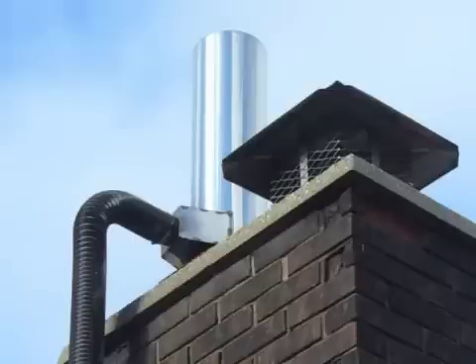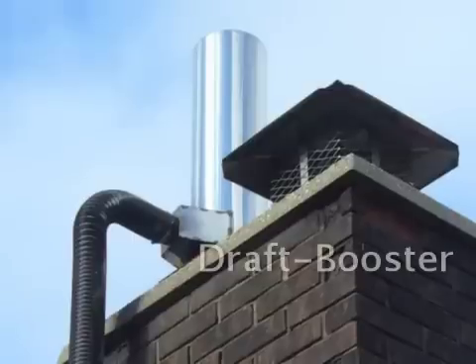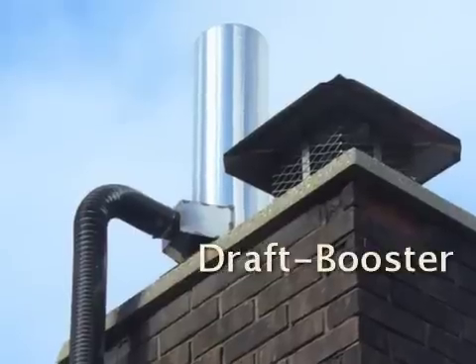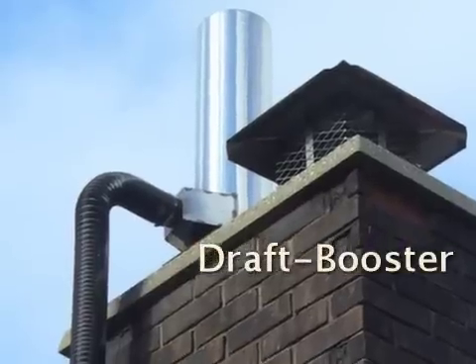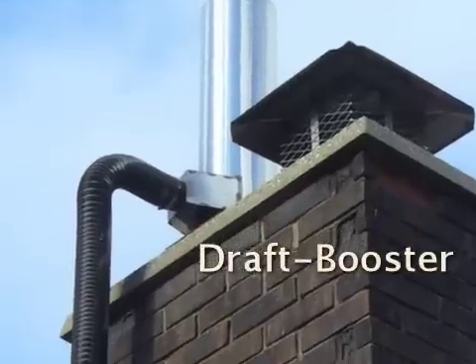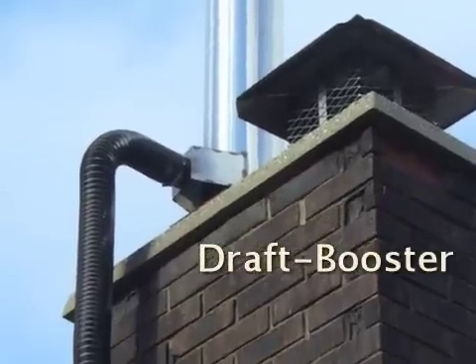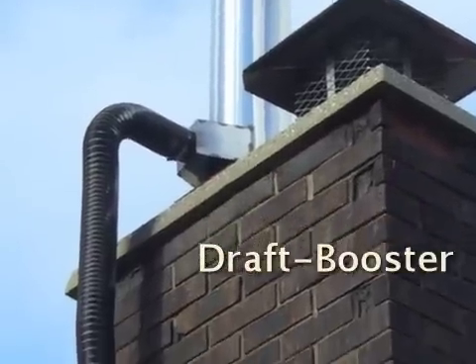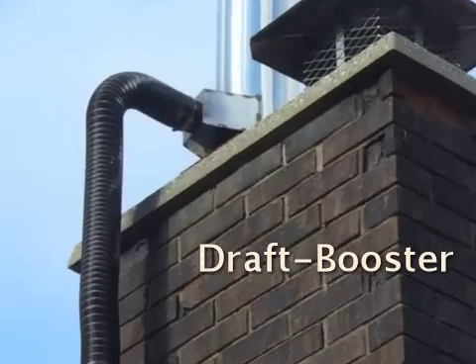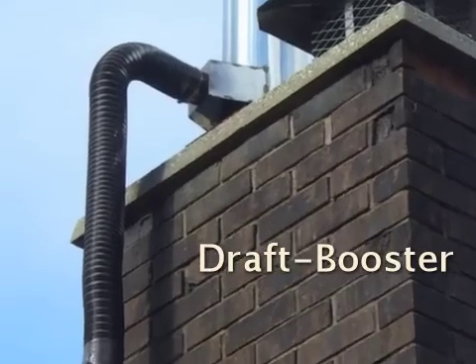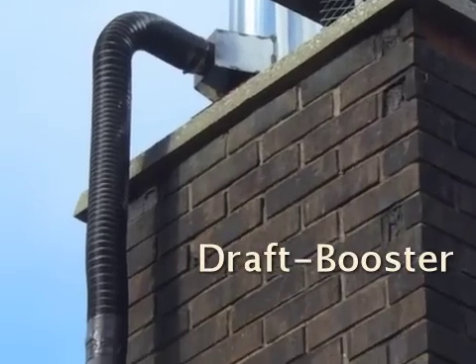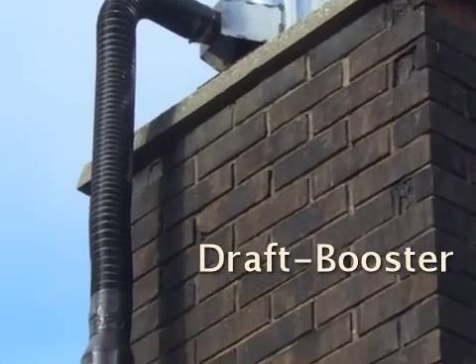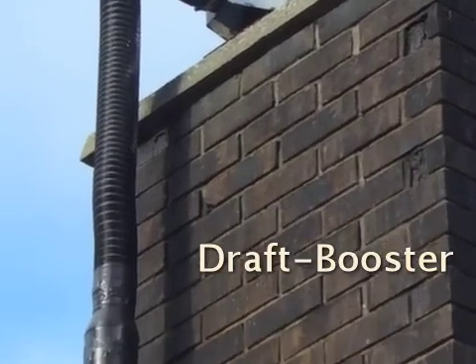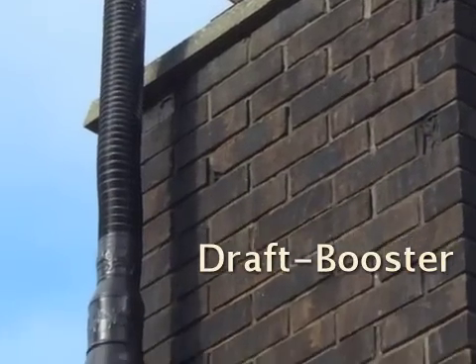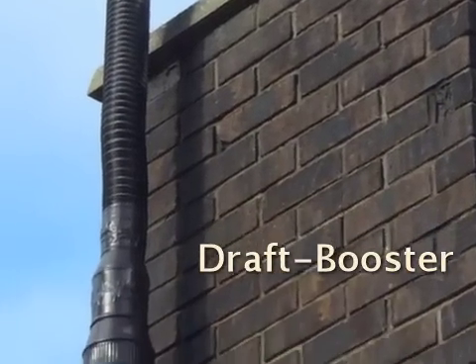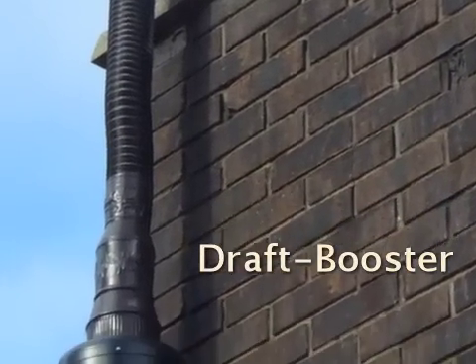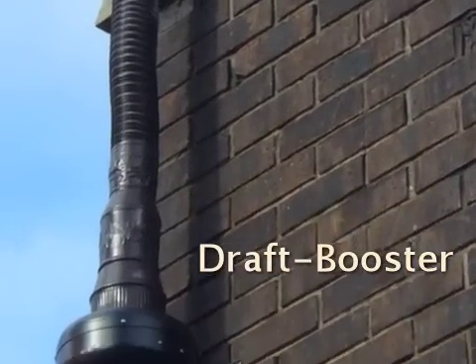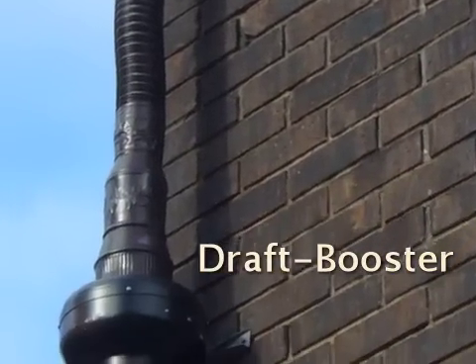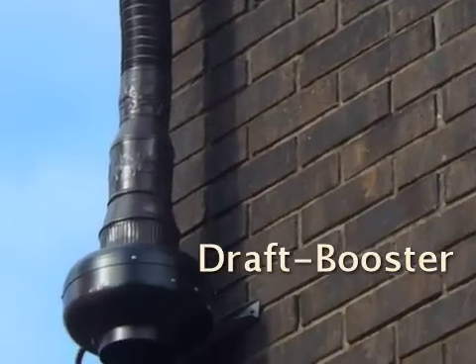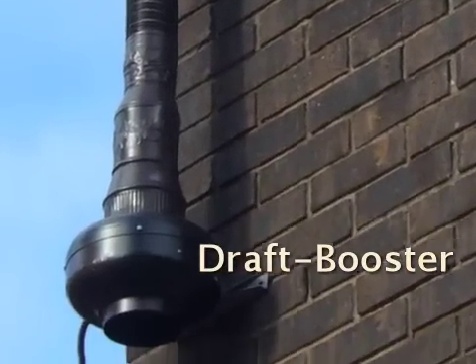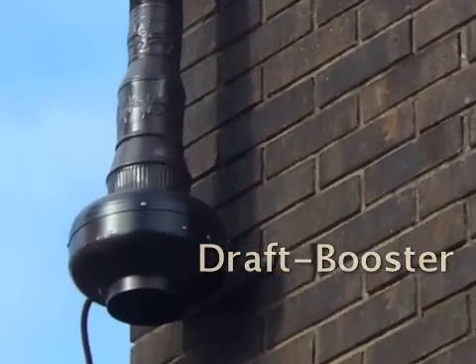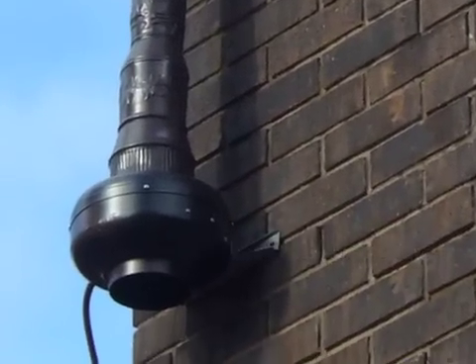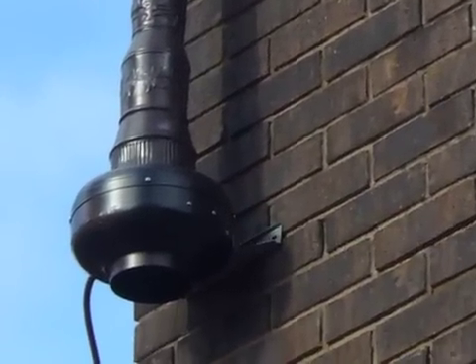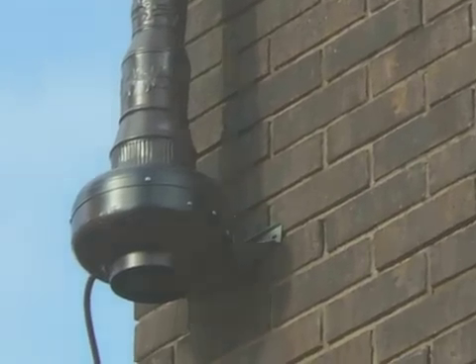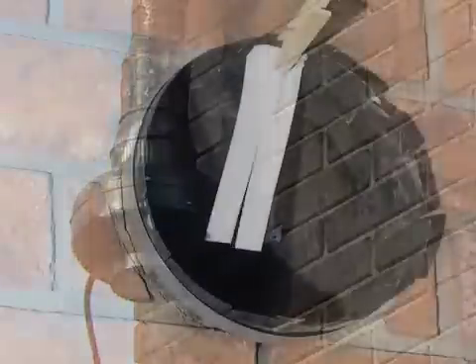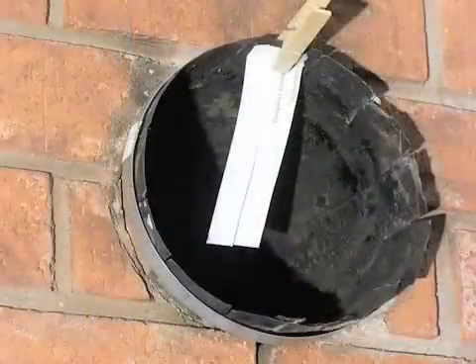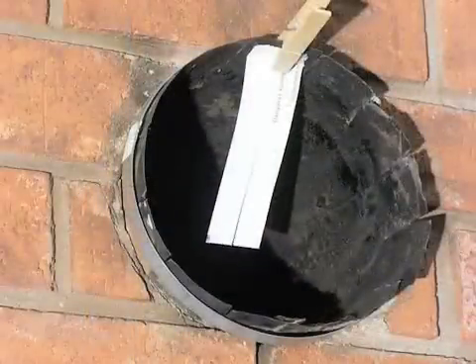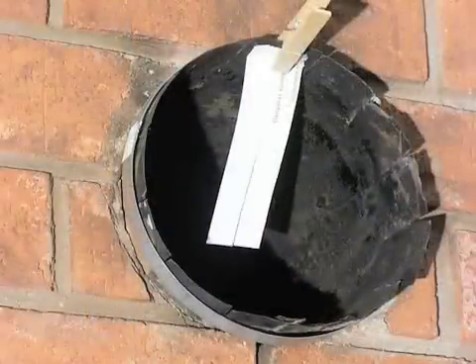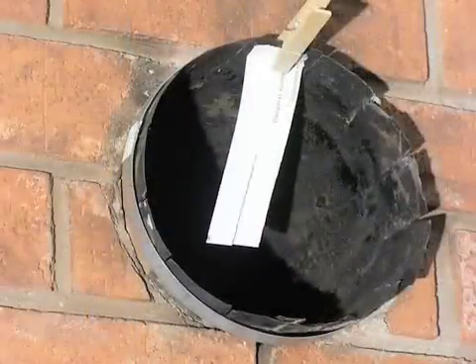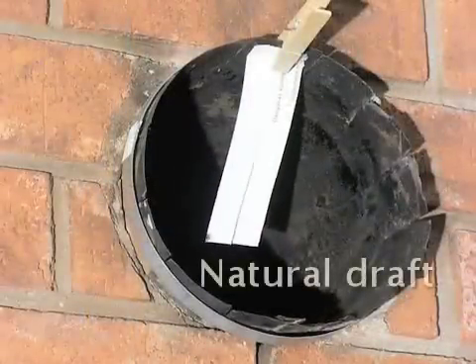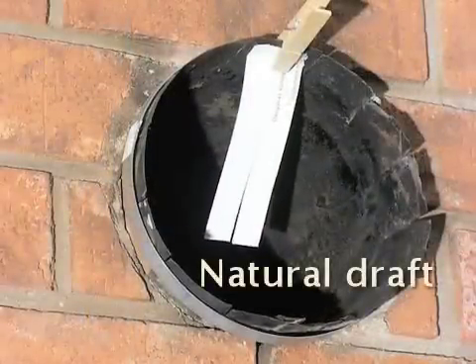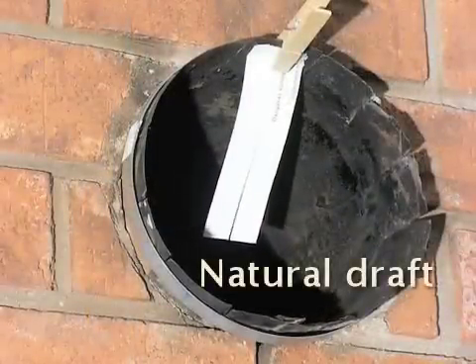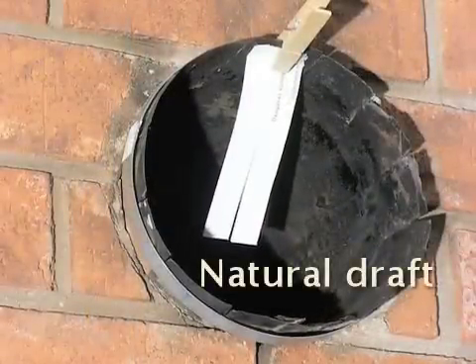Hello, Chris McKinnon here, President of Heat Booster Energy Systems, home of exciting energy saving products. How would you like to start your fire in your wood stove or fireplace easily, anytime, in all weather conditions?